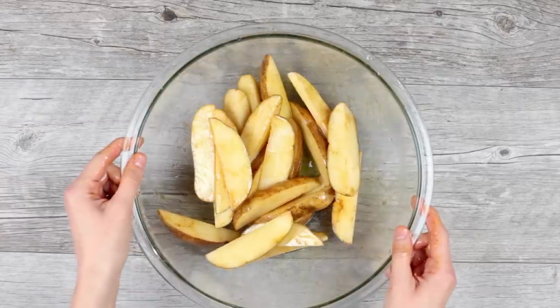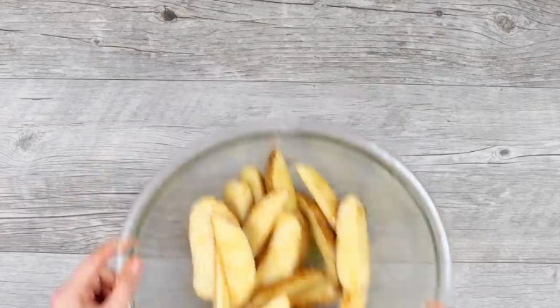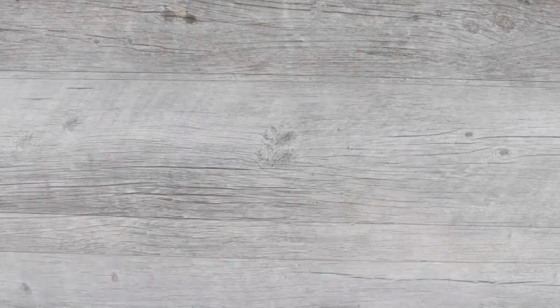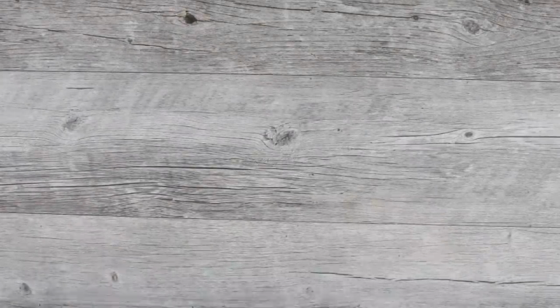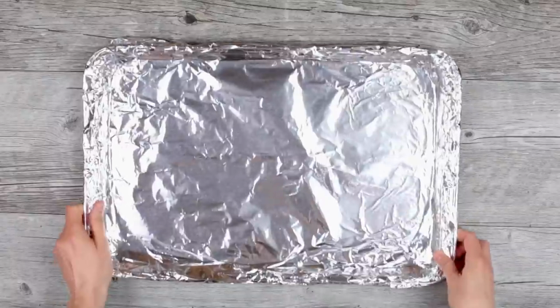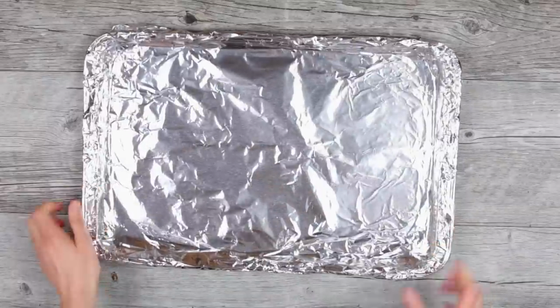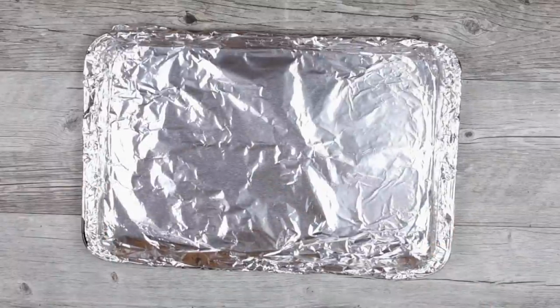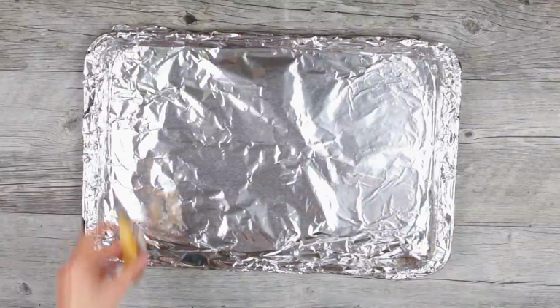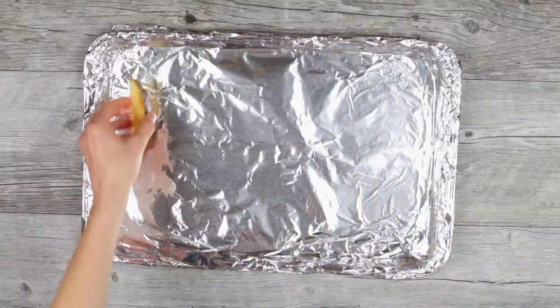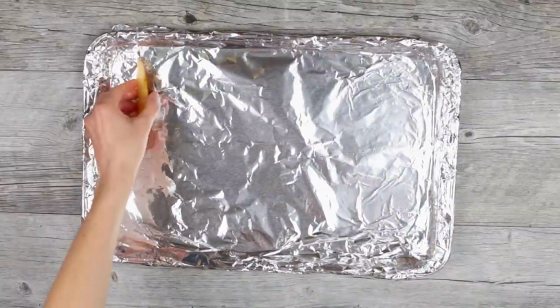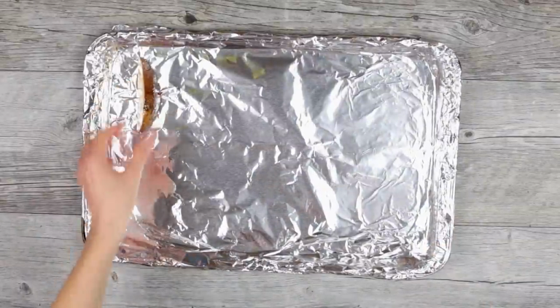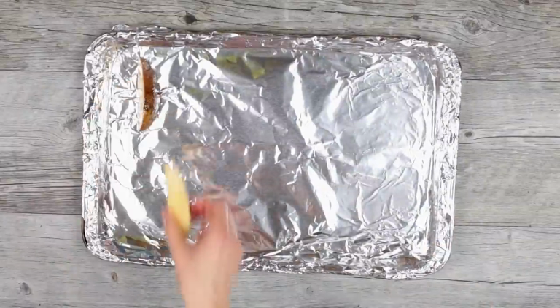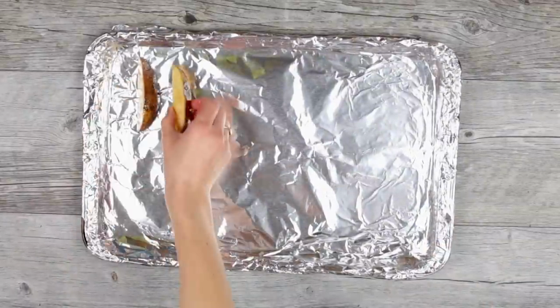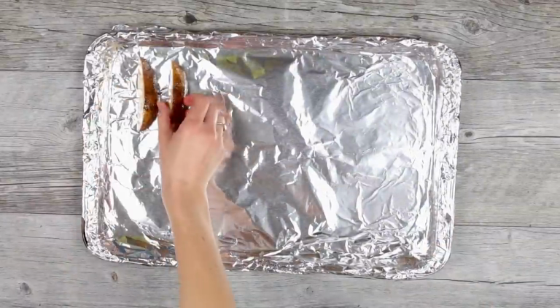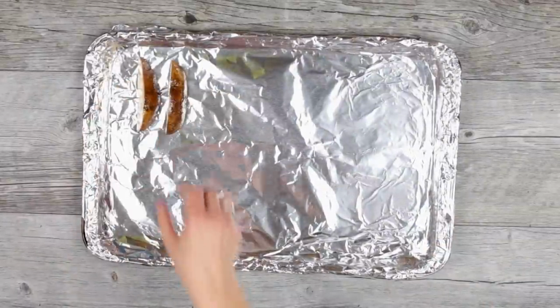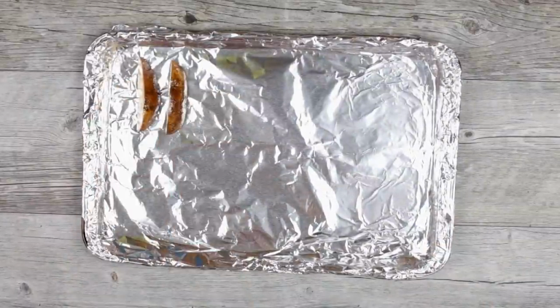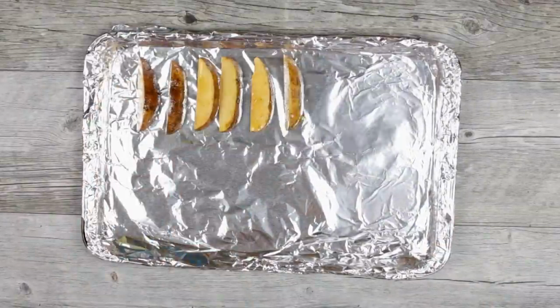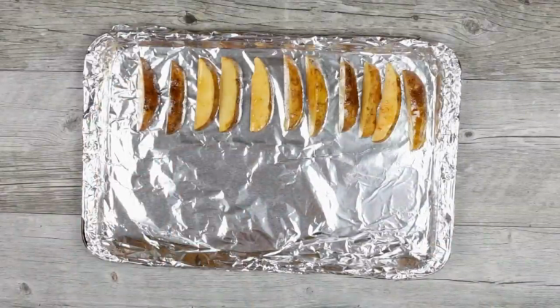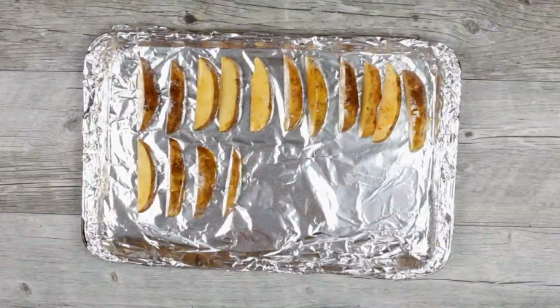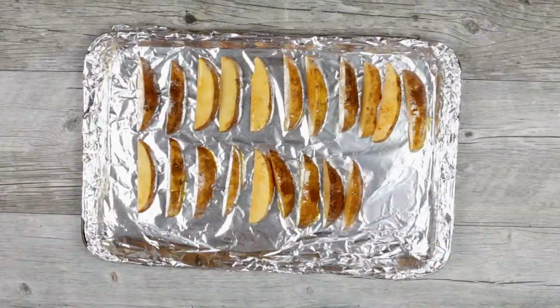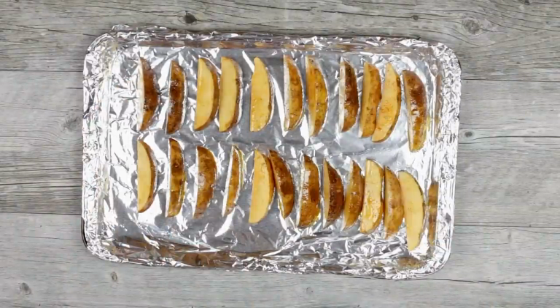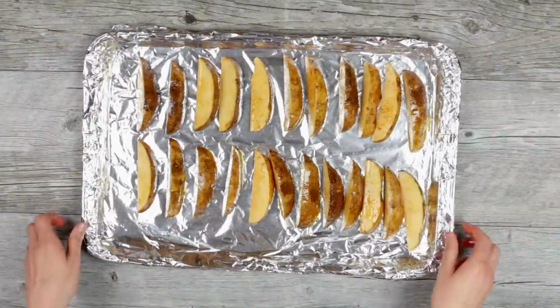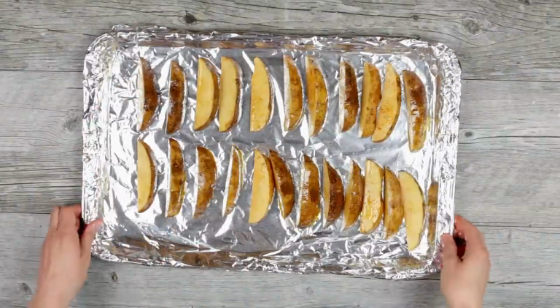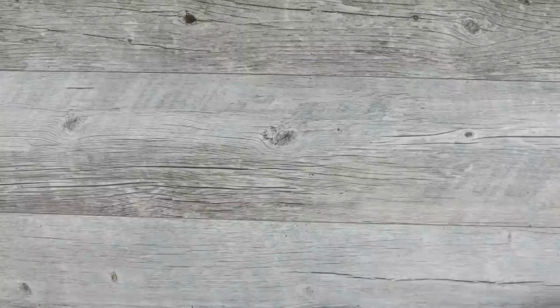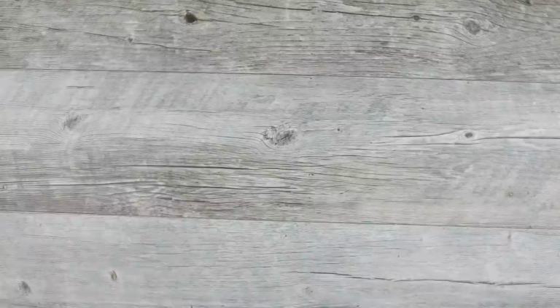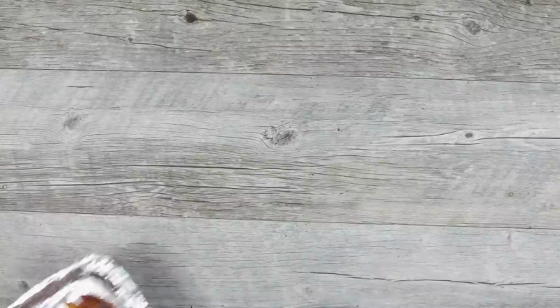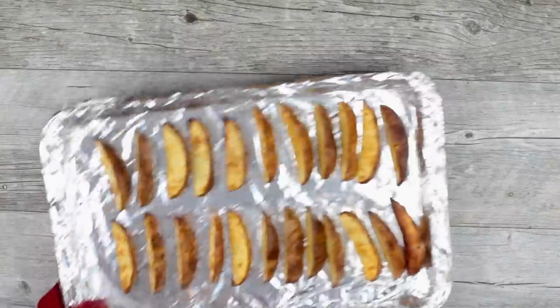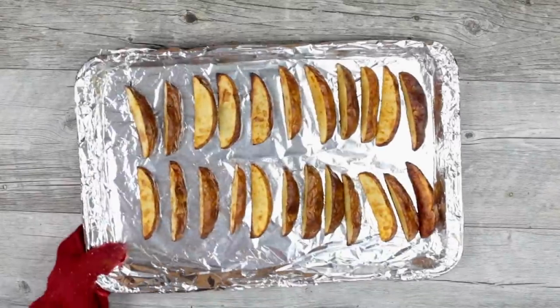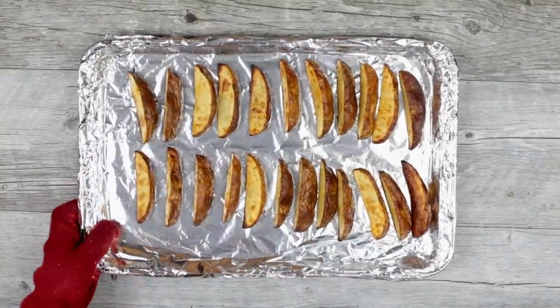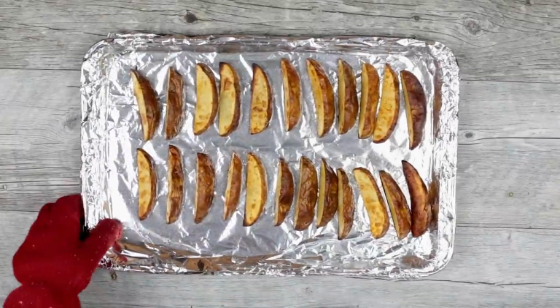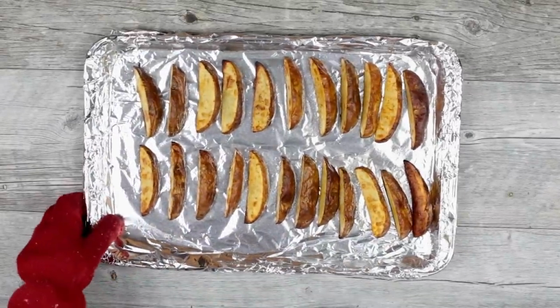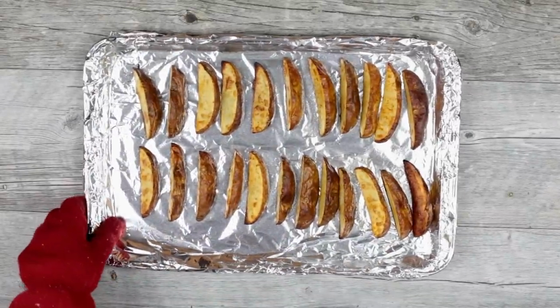Transfer potato wedges right away to a foil lined cookie sheet and bake at 450 degrees Fahrenheit for 25 to 35 minutes depending on the thickness of your wedges.